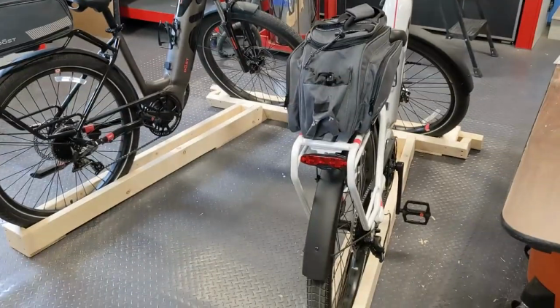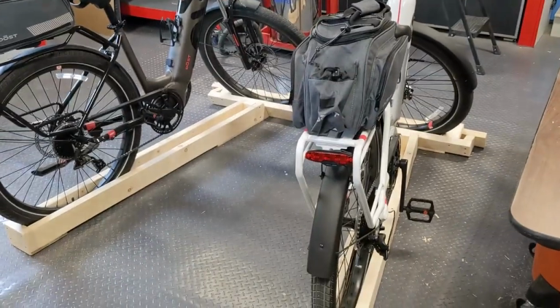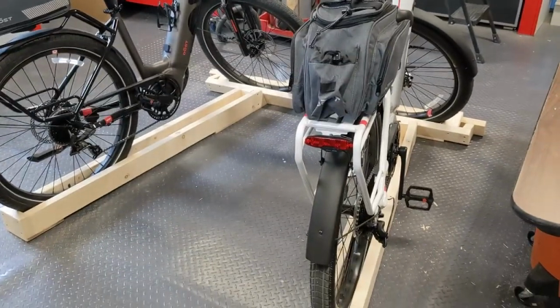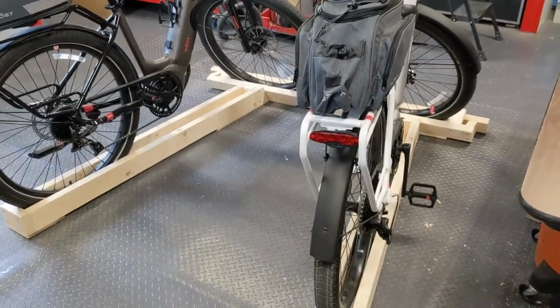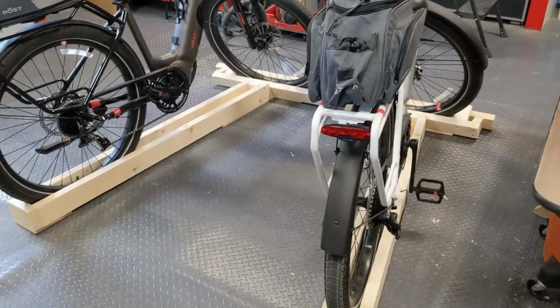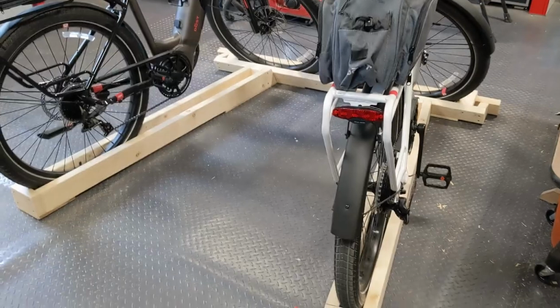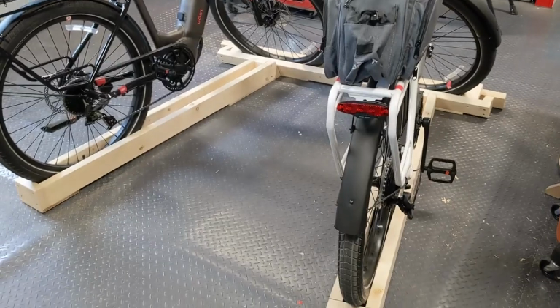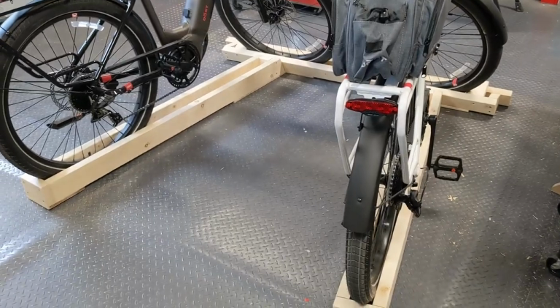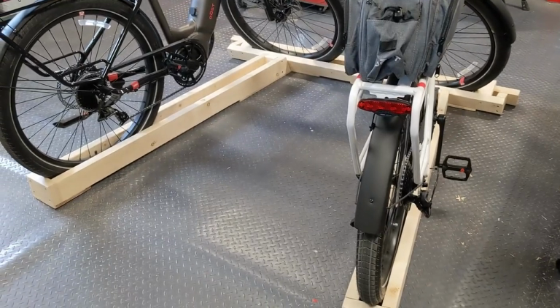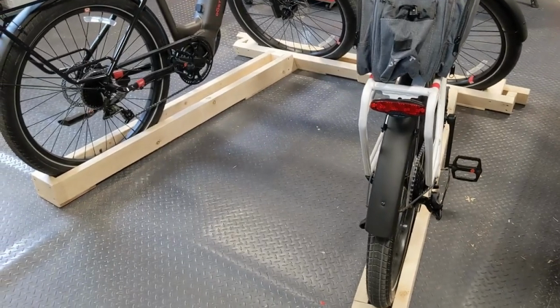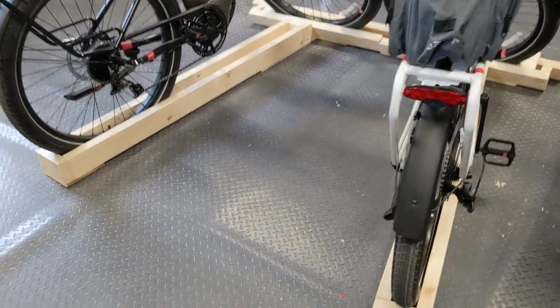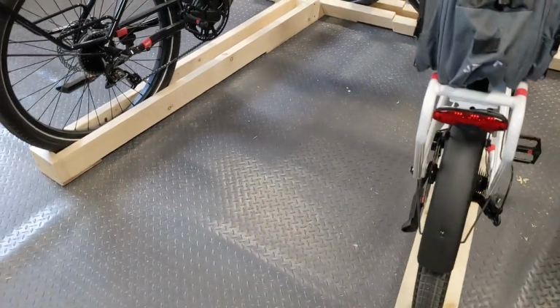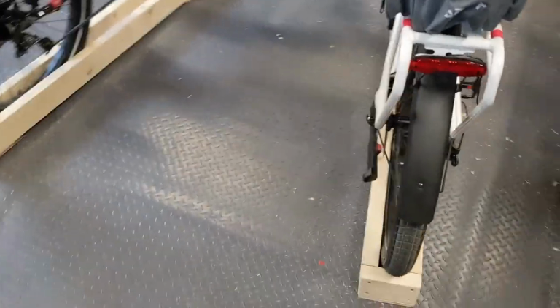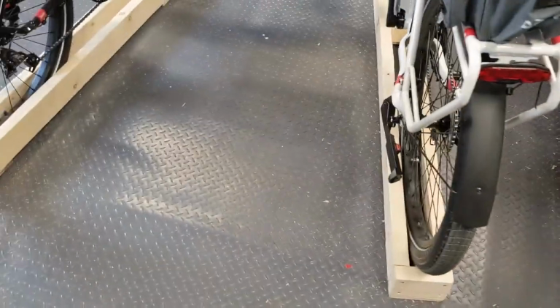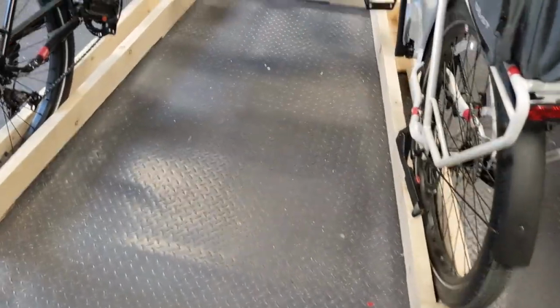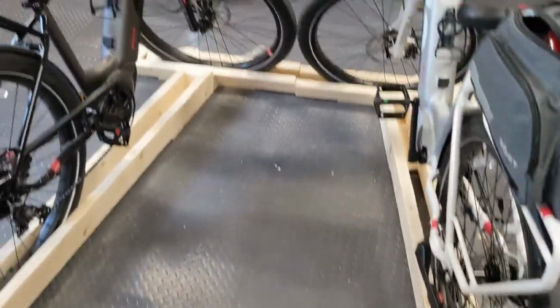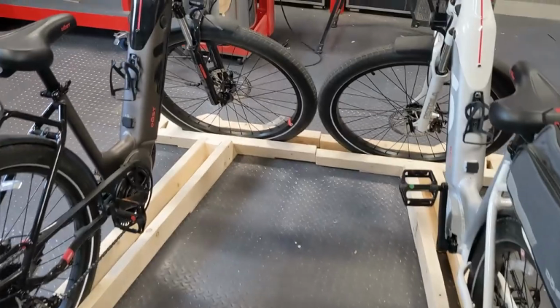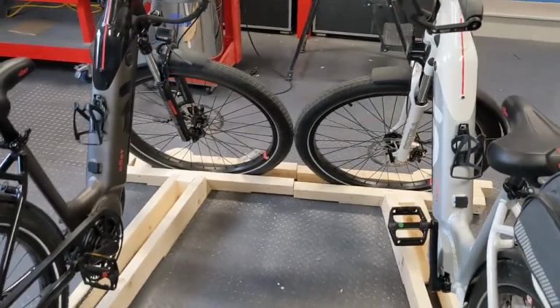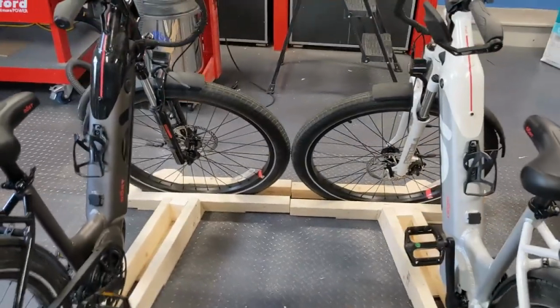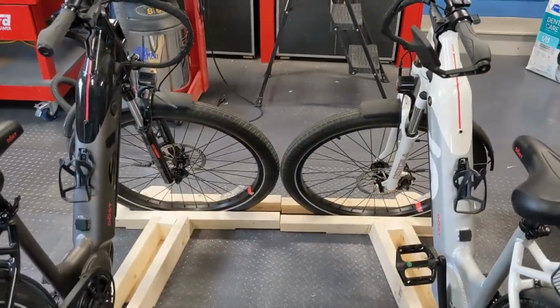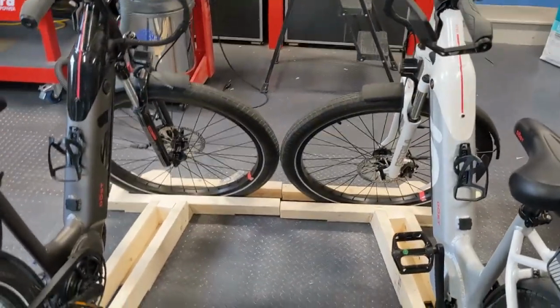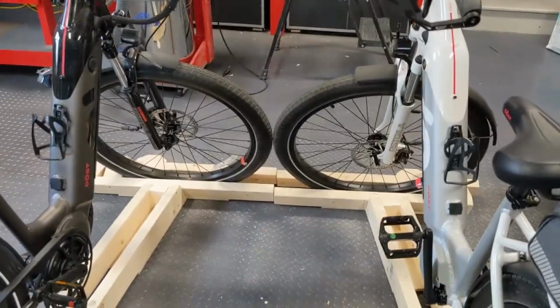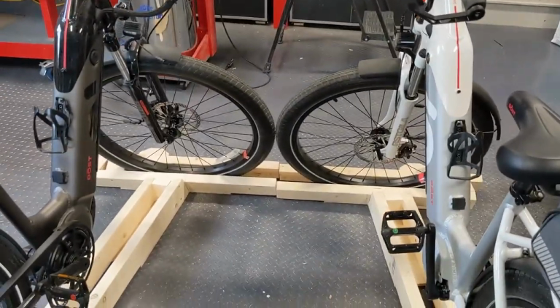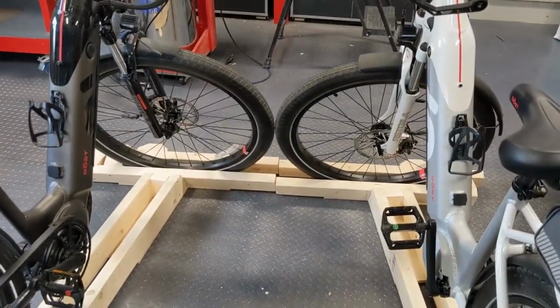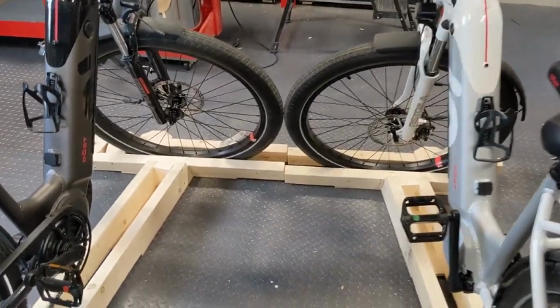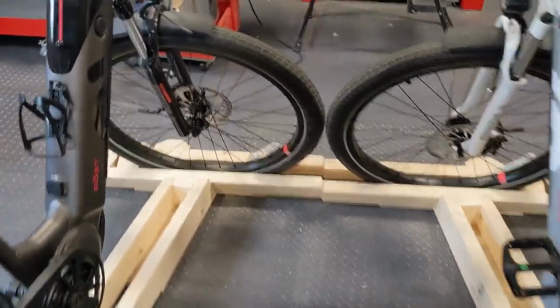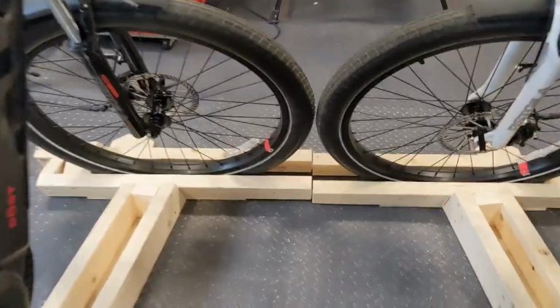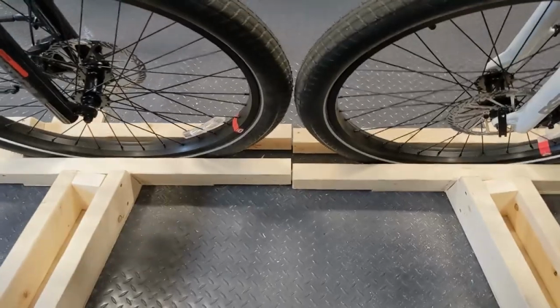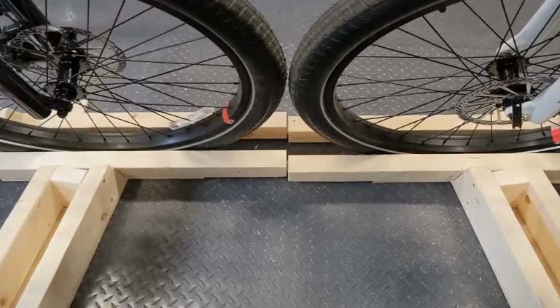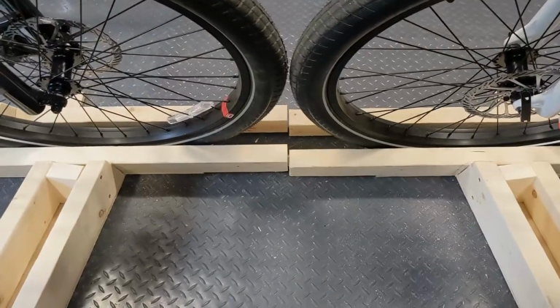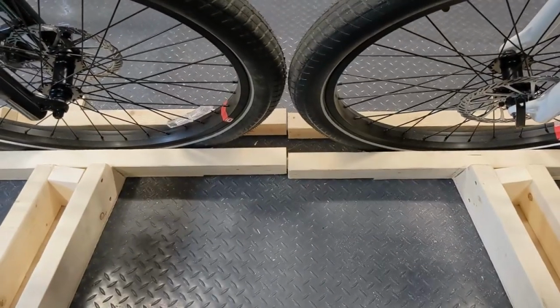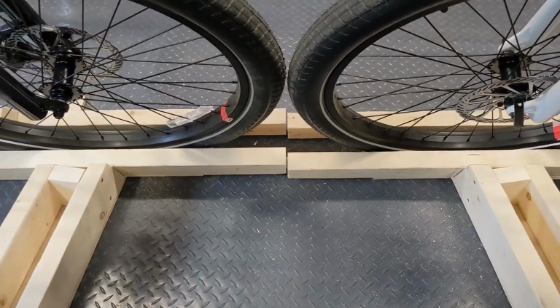Here's the e-bike rack that I made for my F-150. It's made out of 2x4s. They hold this specific type of e-bike, which is a dosed bike, and it splits in half right in the center there. There's going to be a hinge there.